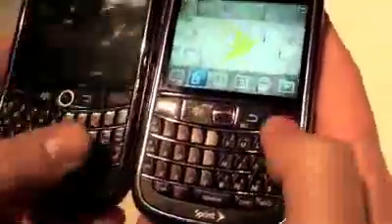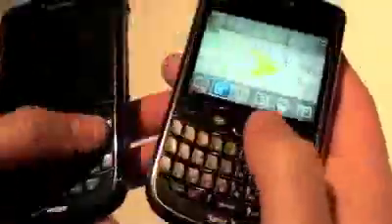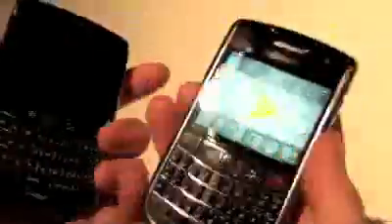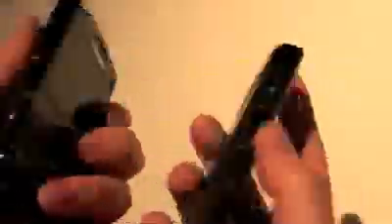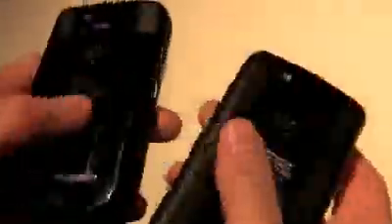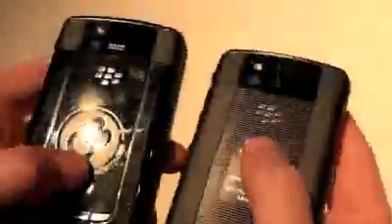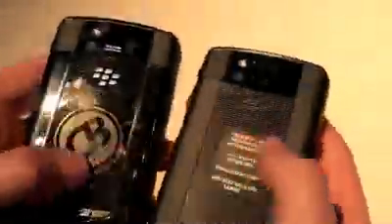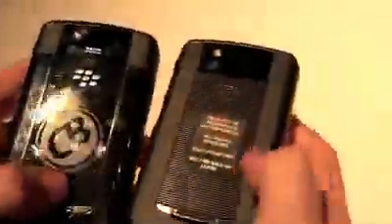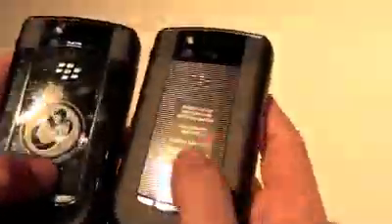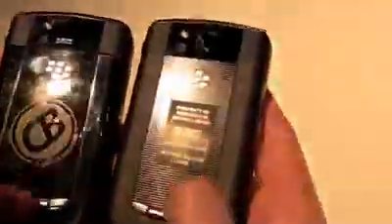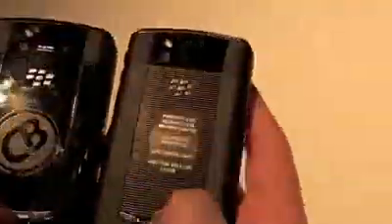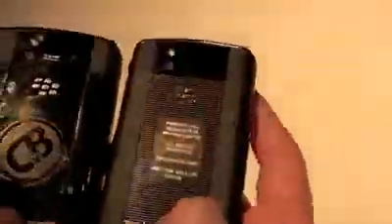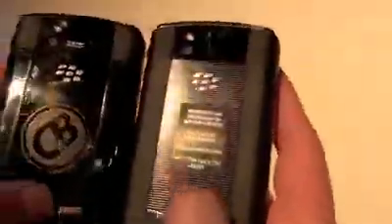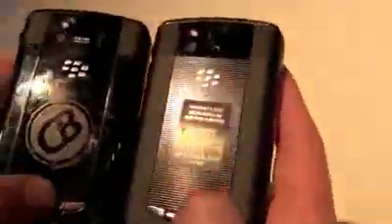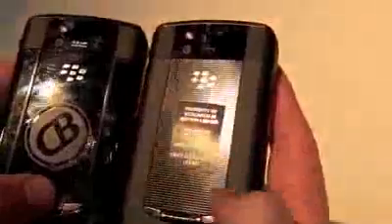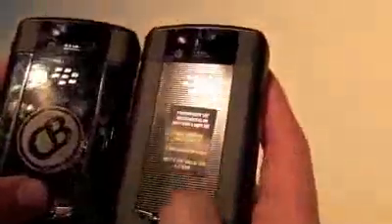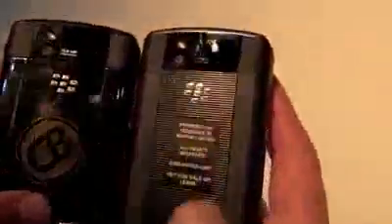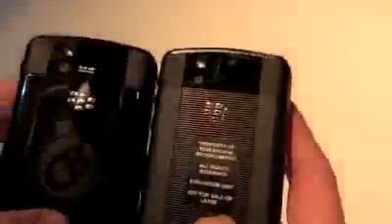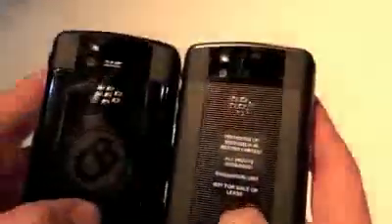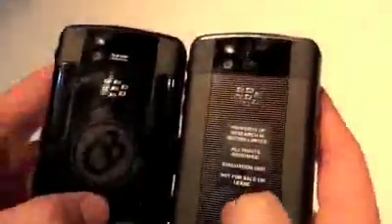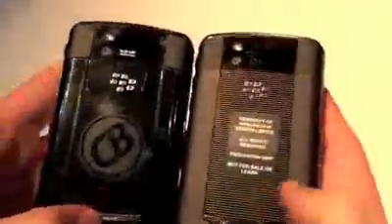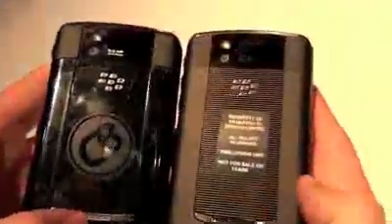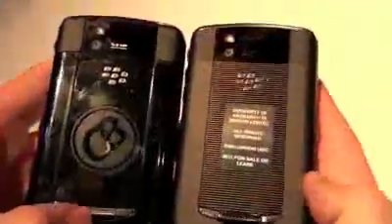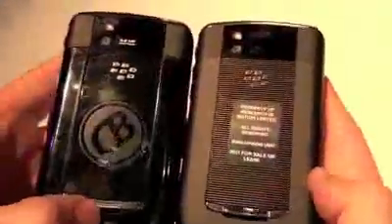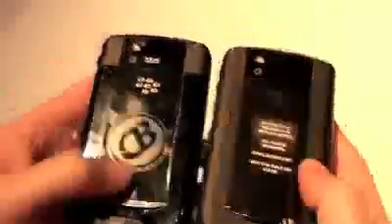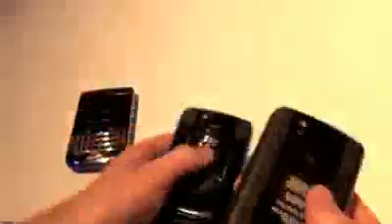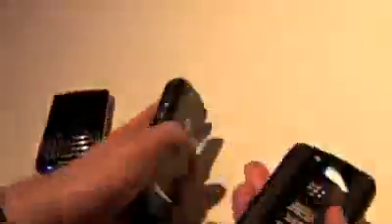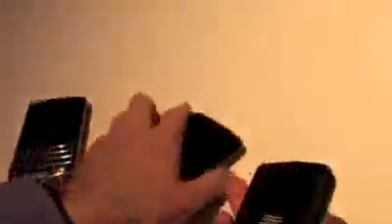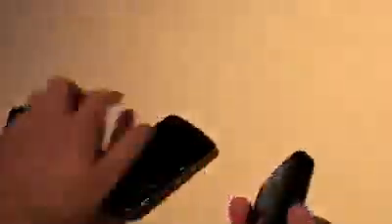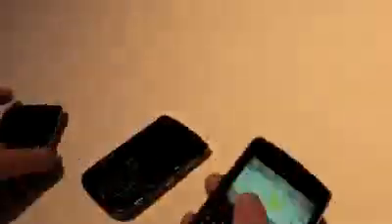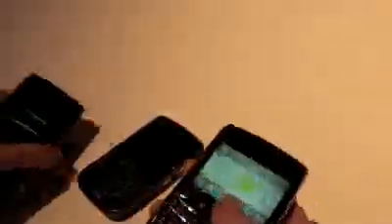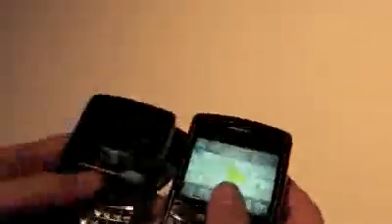The keyboard is the same. Everything else is the same. The back door is a little different here. You can see size-wise they're very similar.